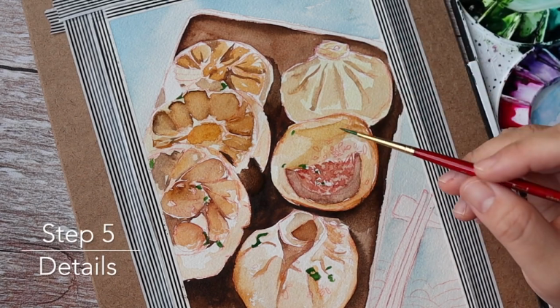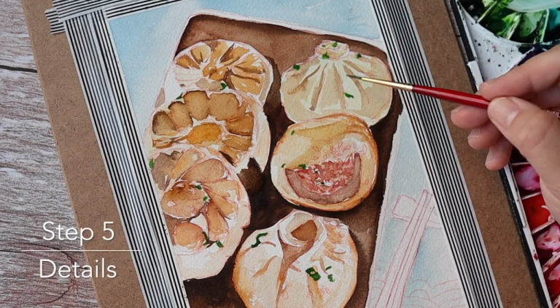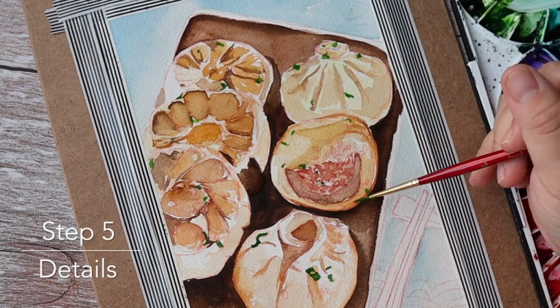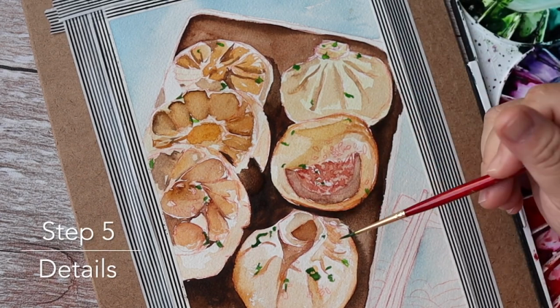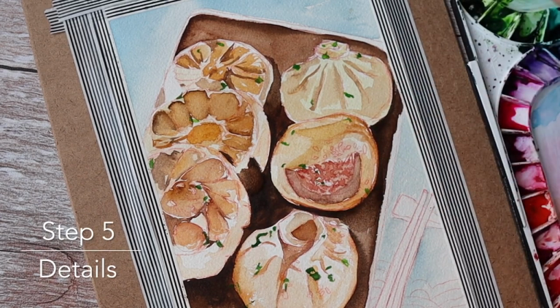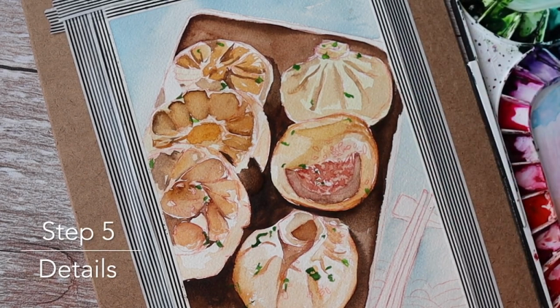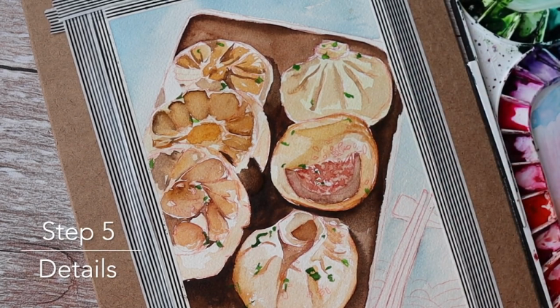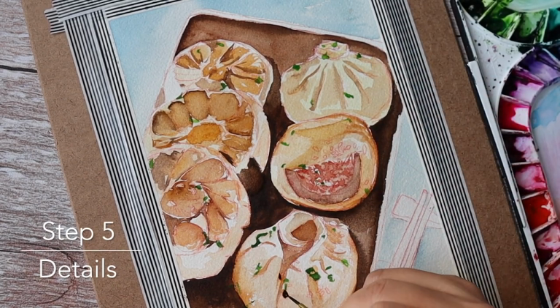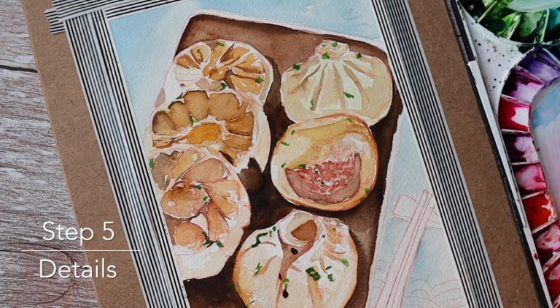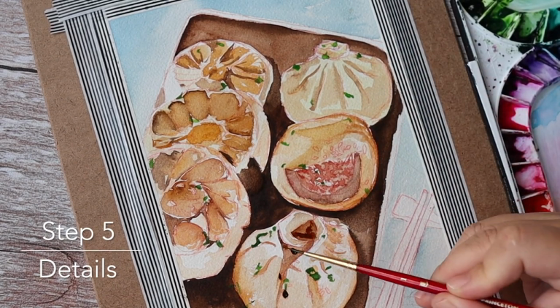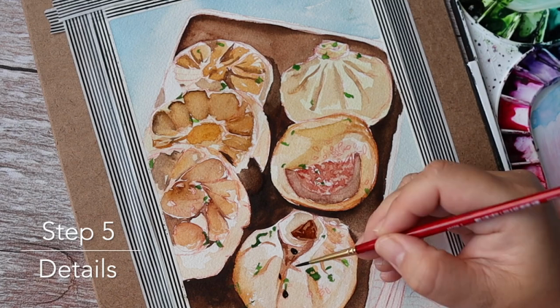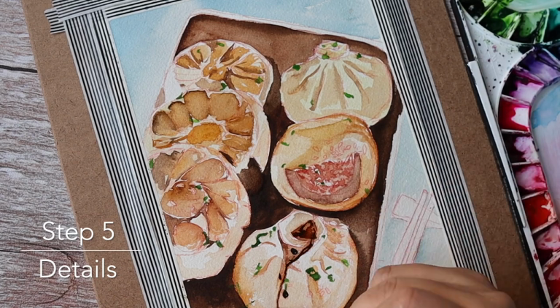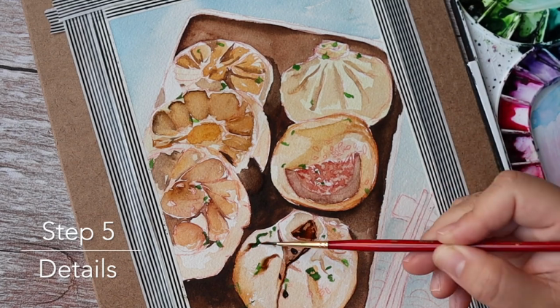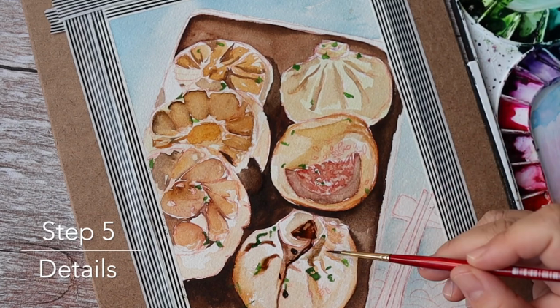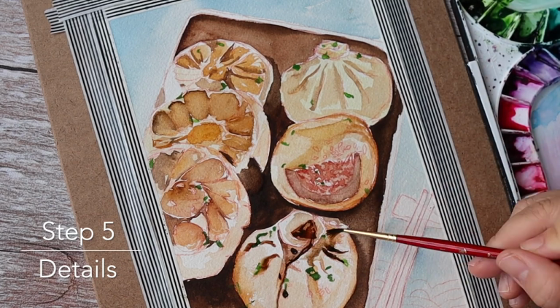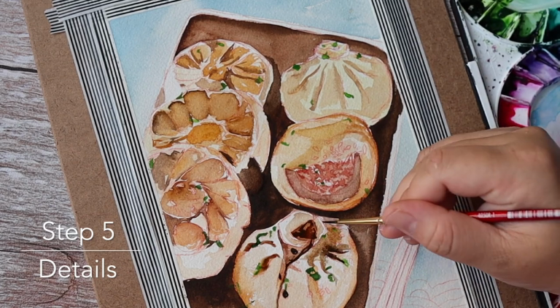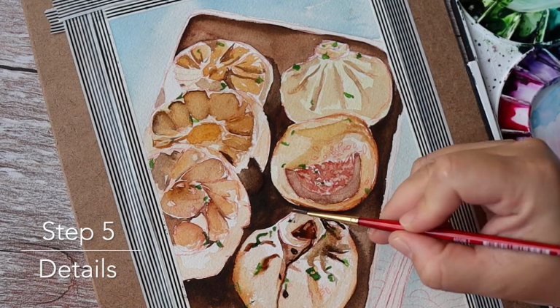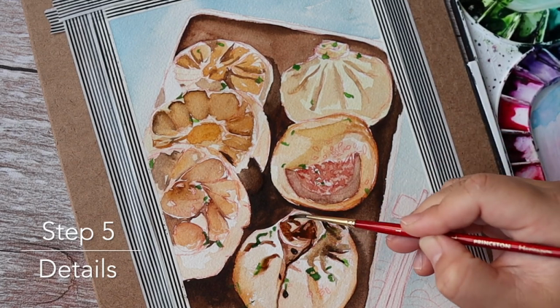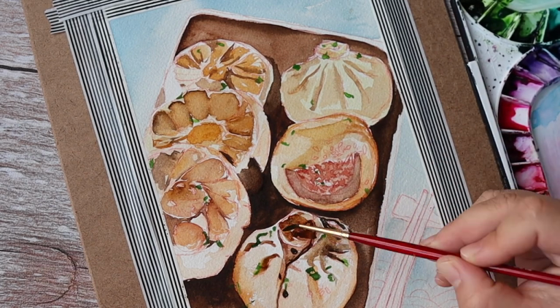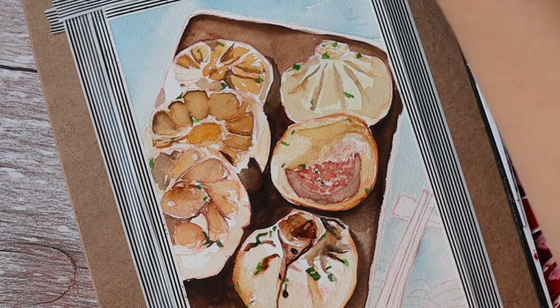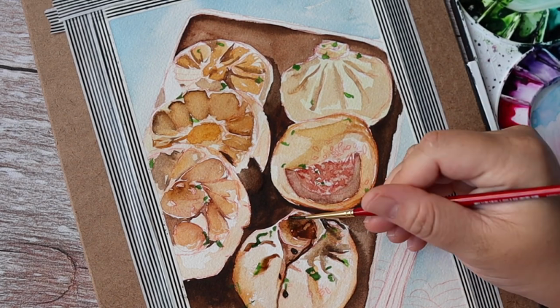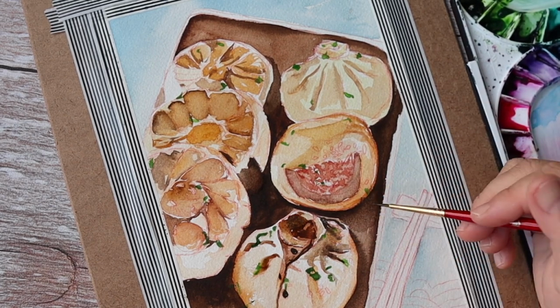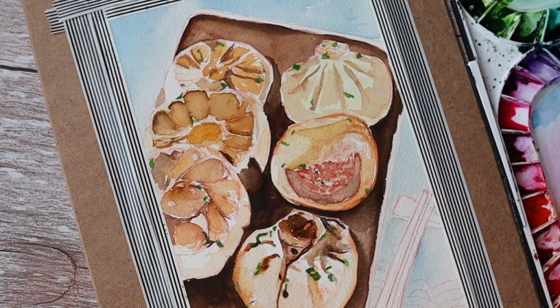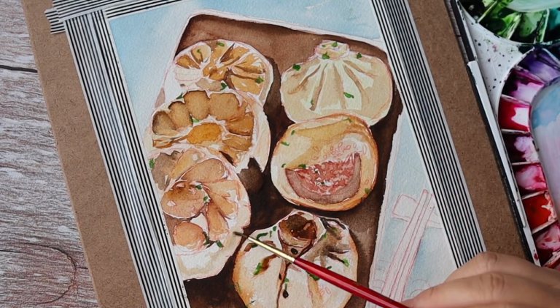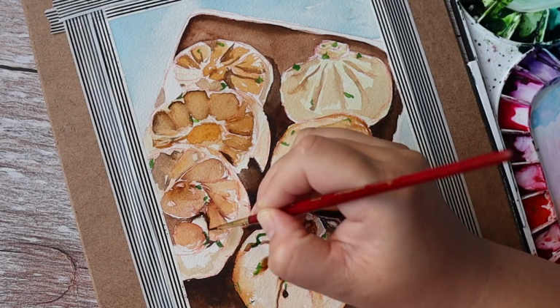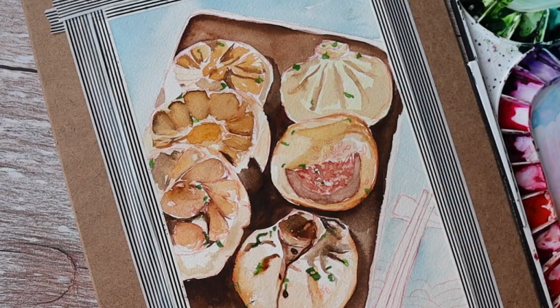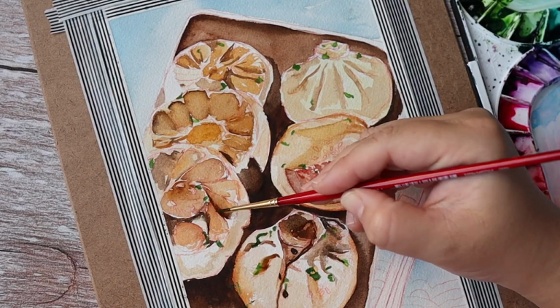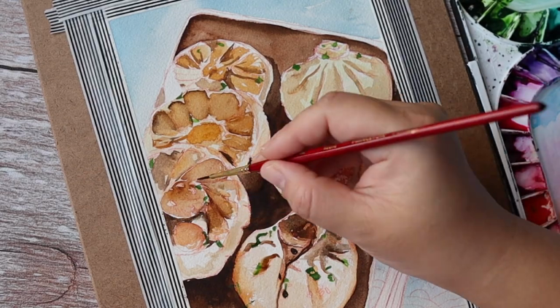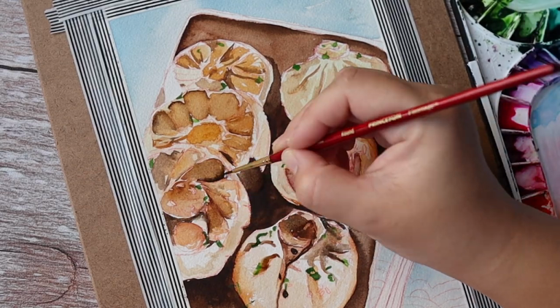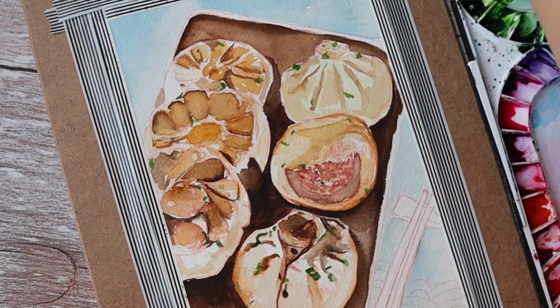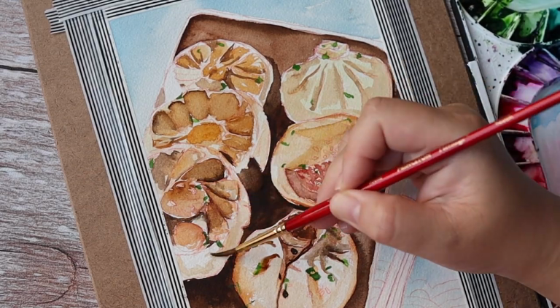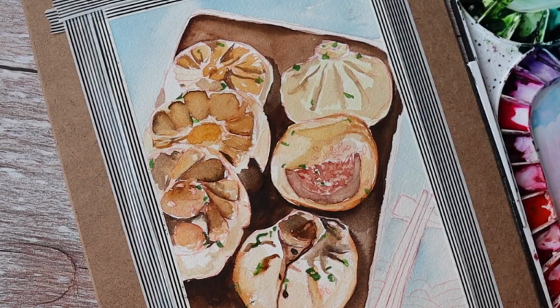Step five is to add on some details, such as the green onion and the black and white sesame. This part is really fun.